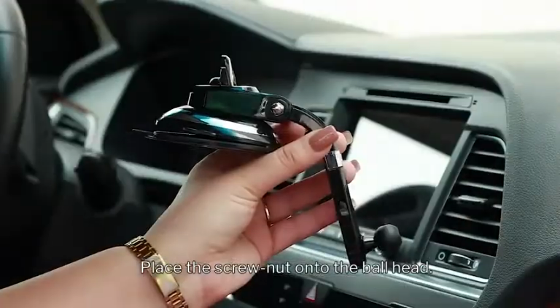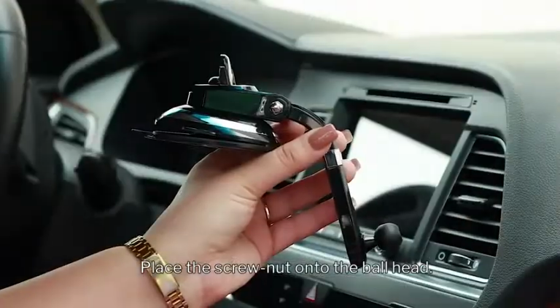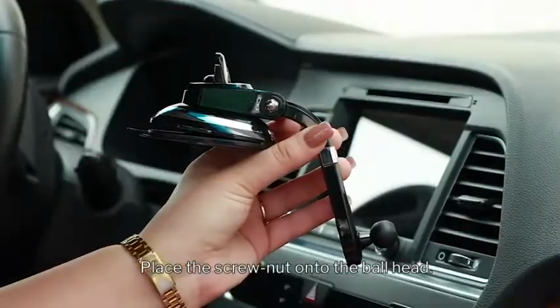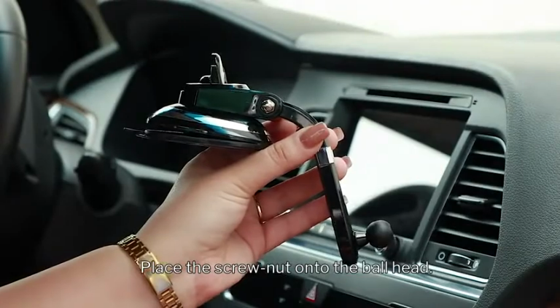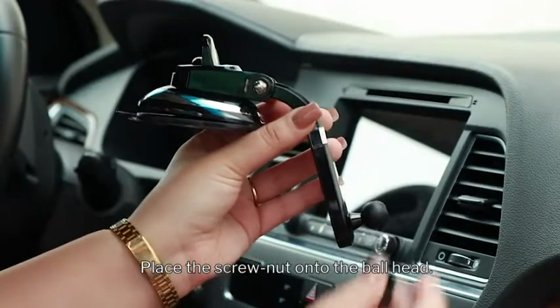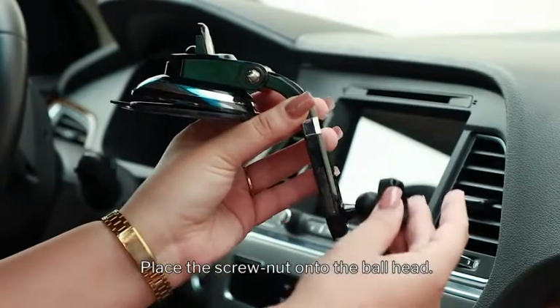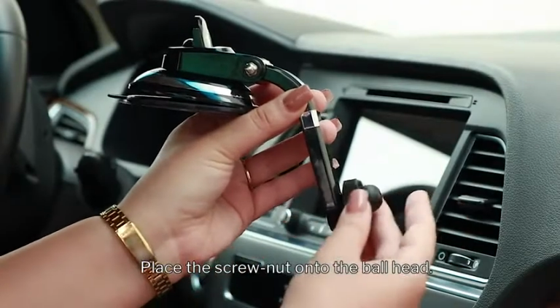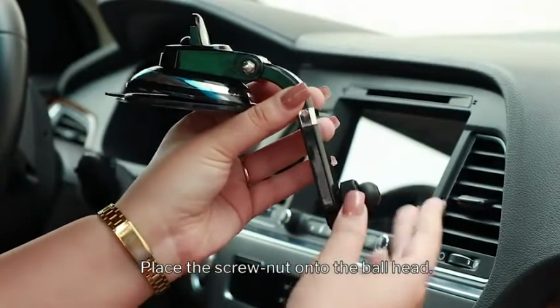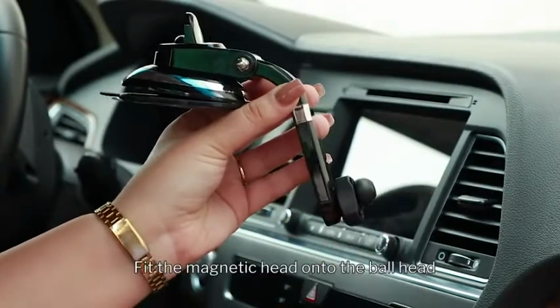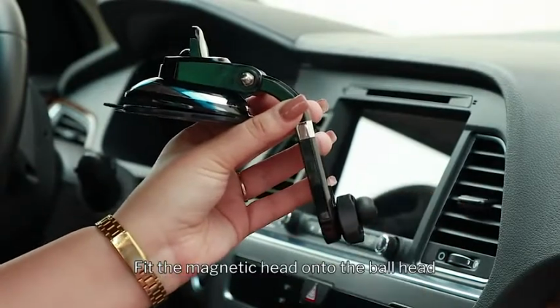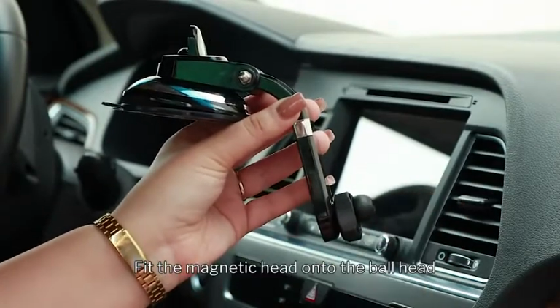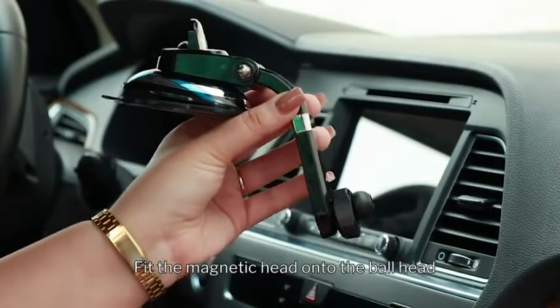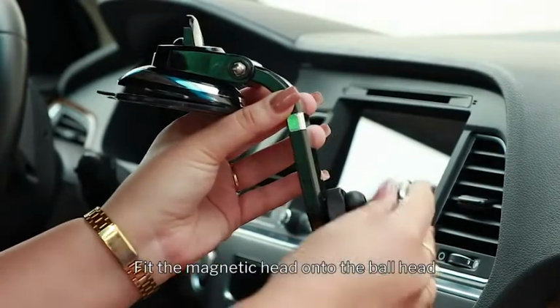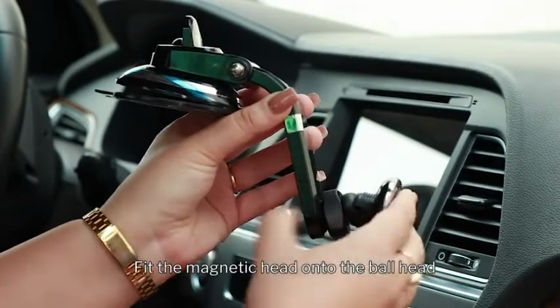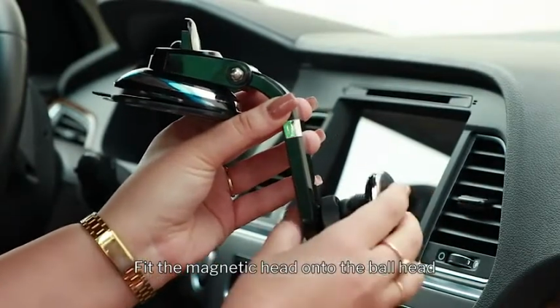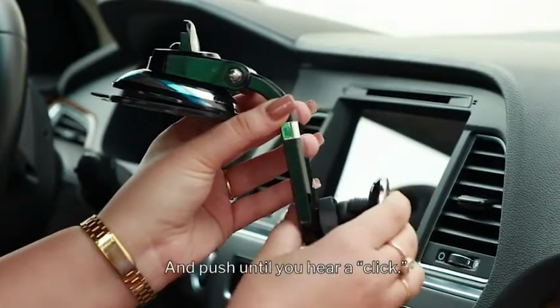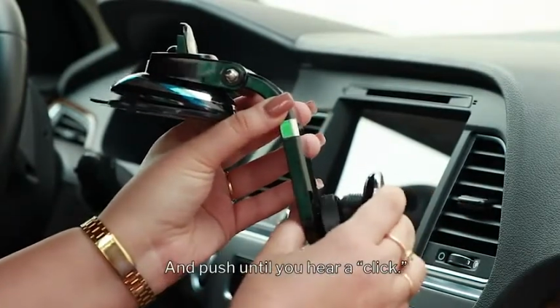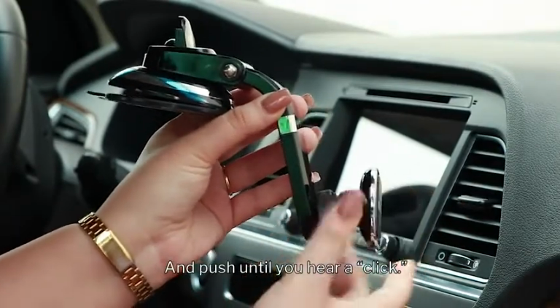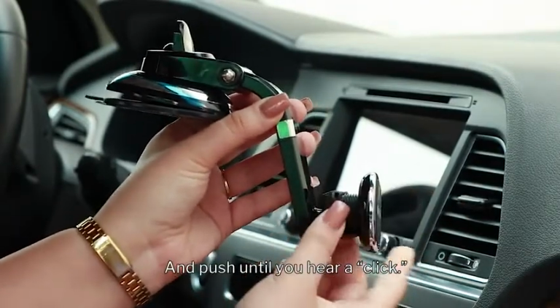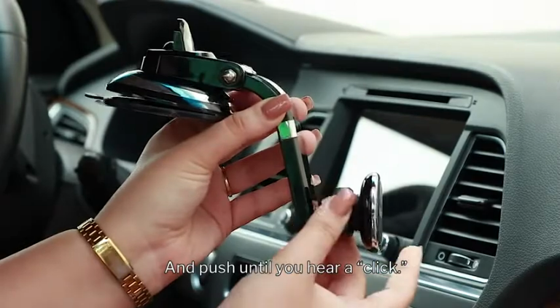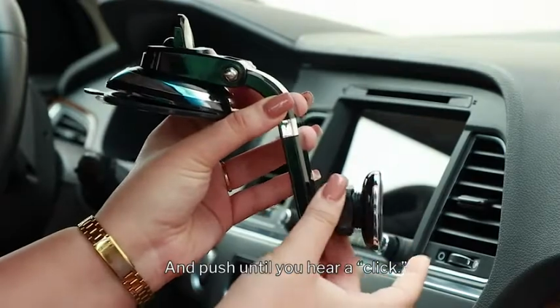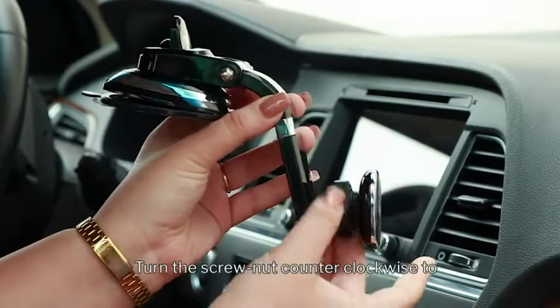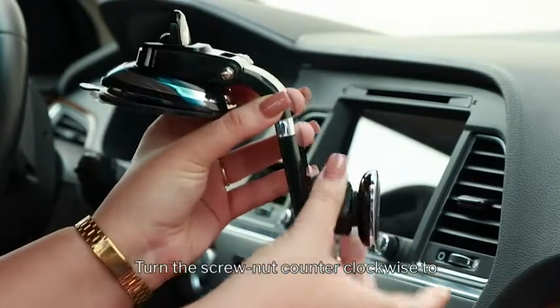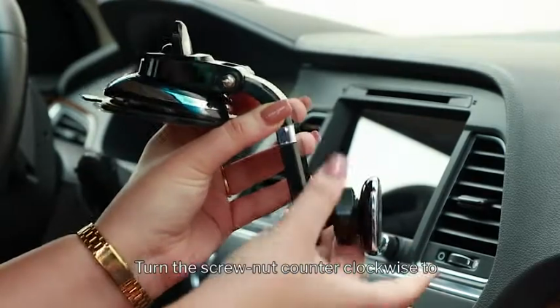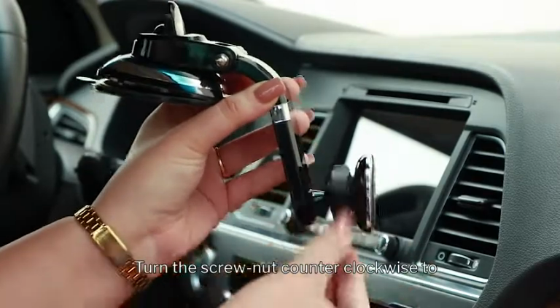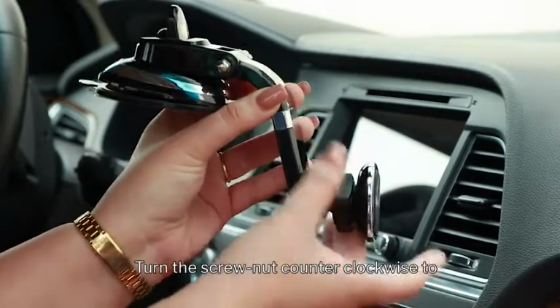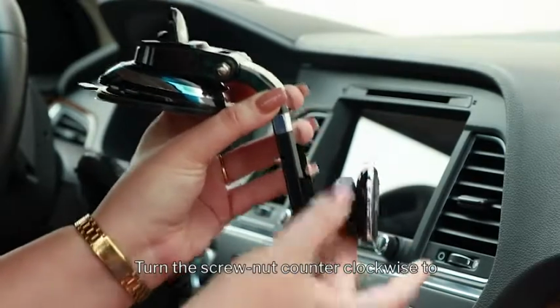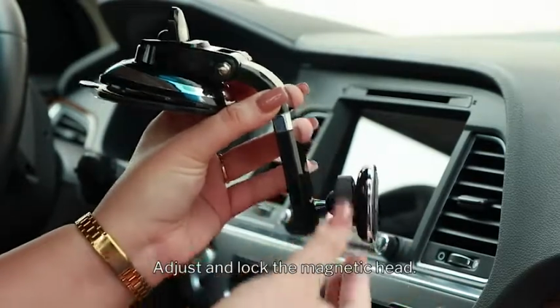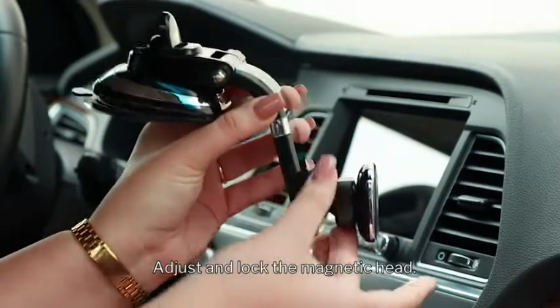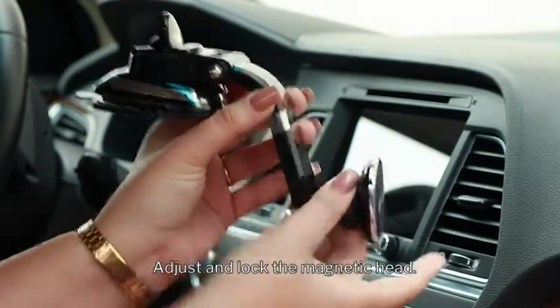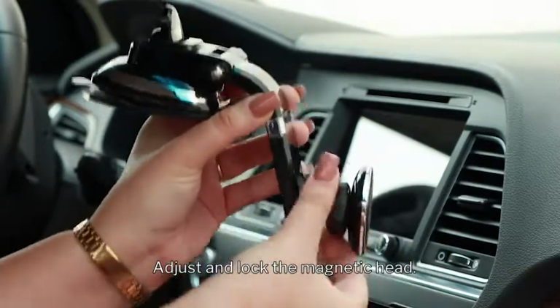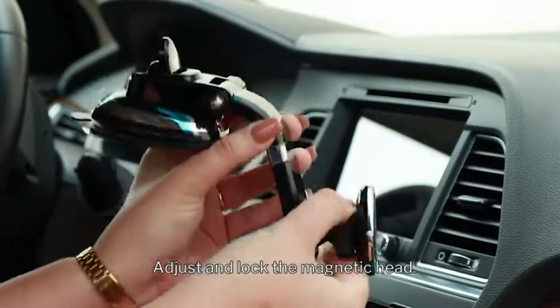Place the screw nut onto the ball head. Fit the magnetic head onto the ball head and push until you hear a click. Turn the screw nut counter clockwise to adjust and lock the magnetic head.